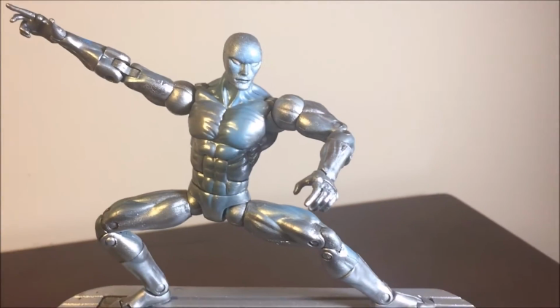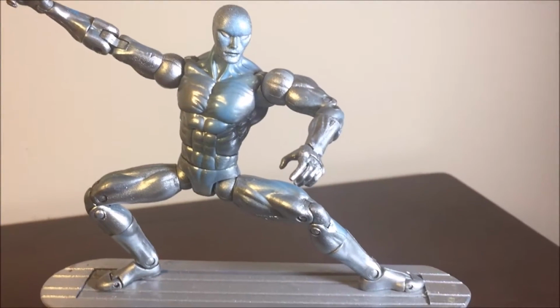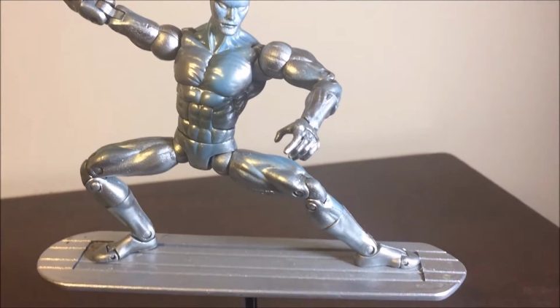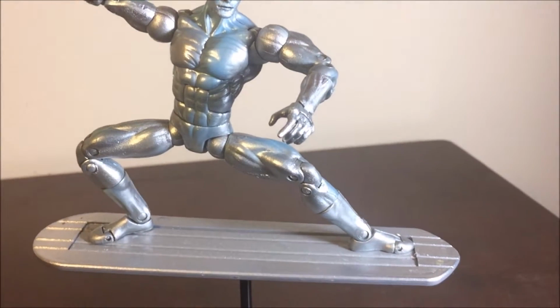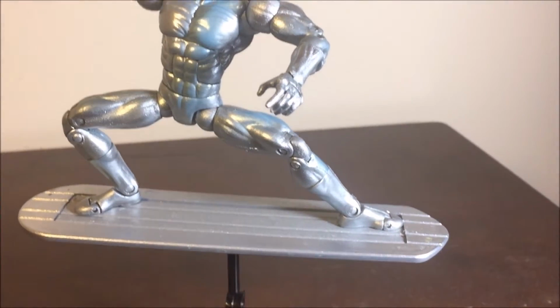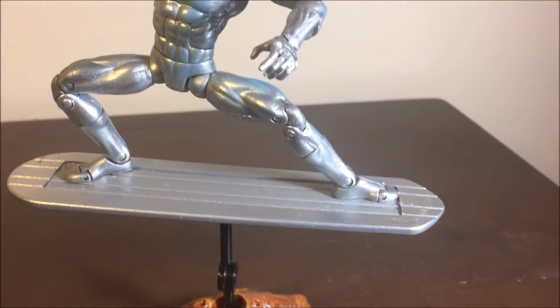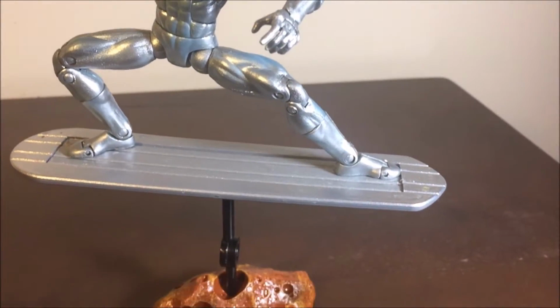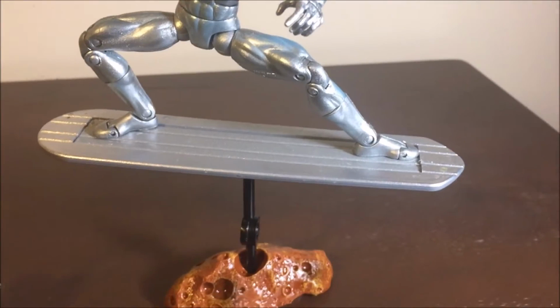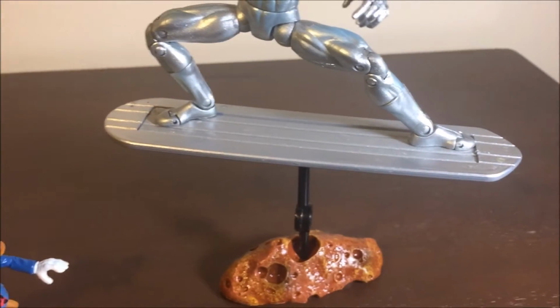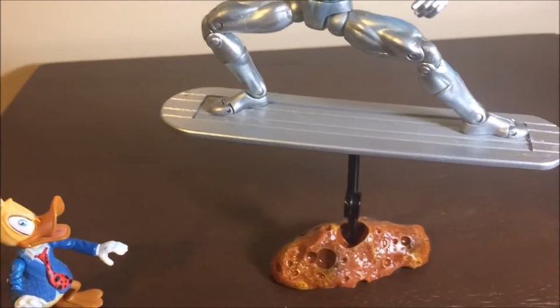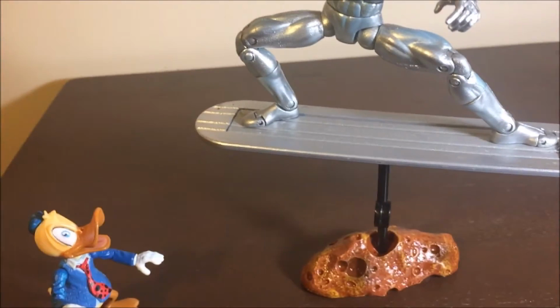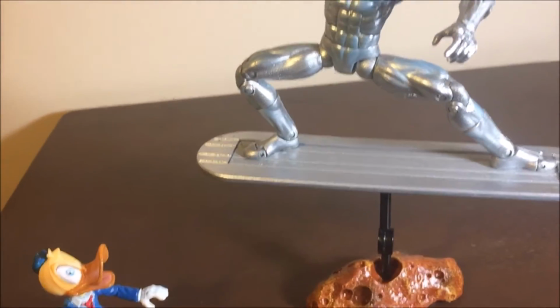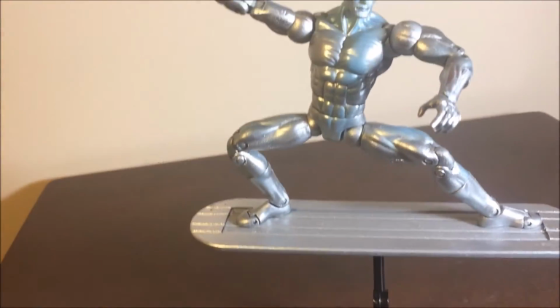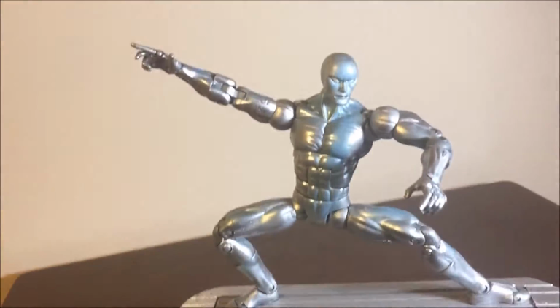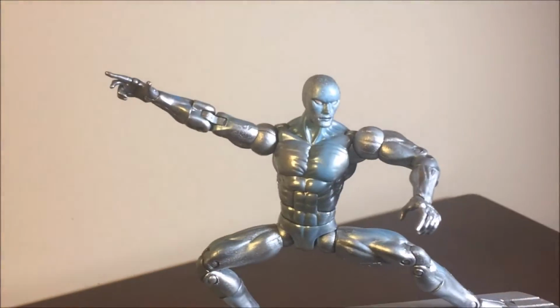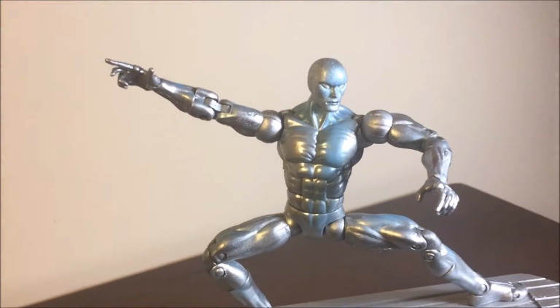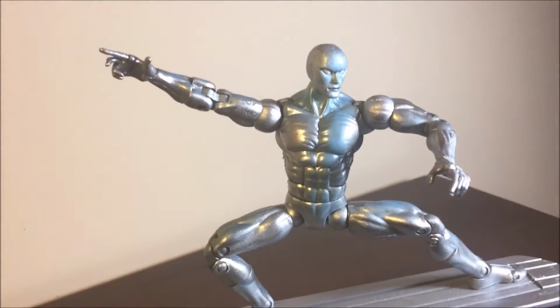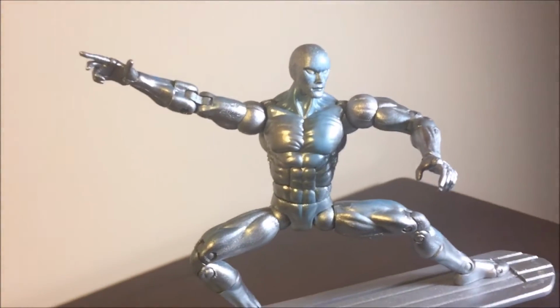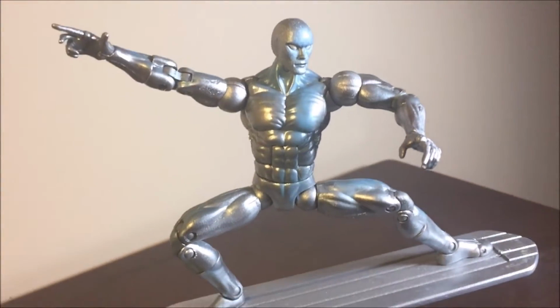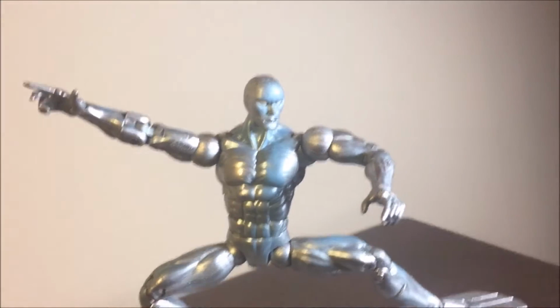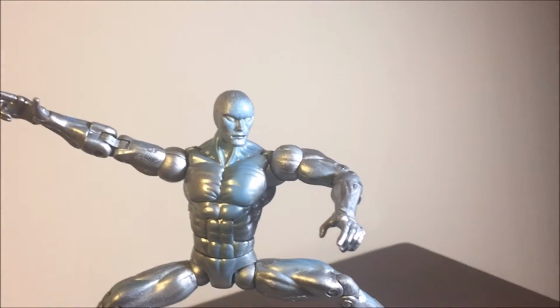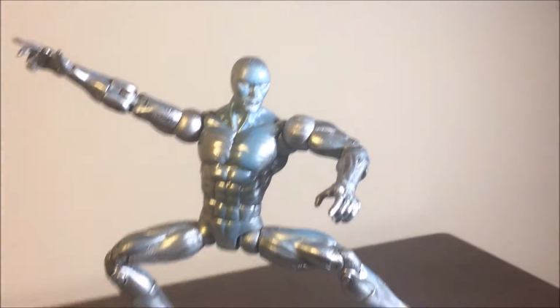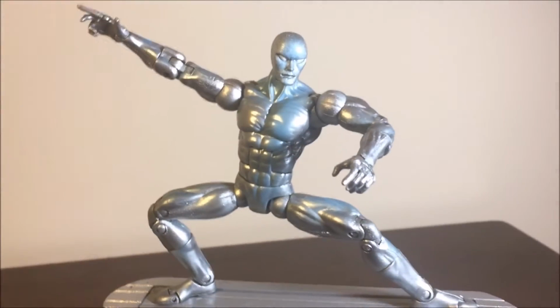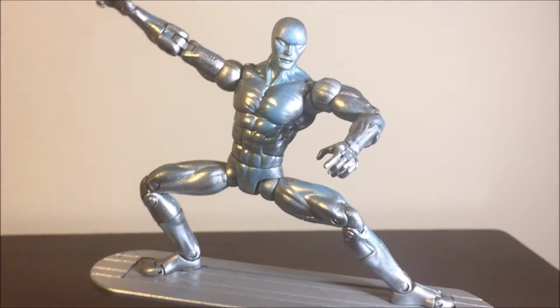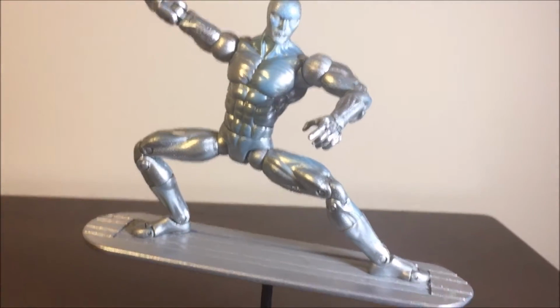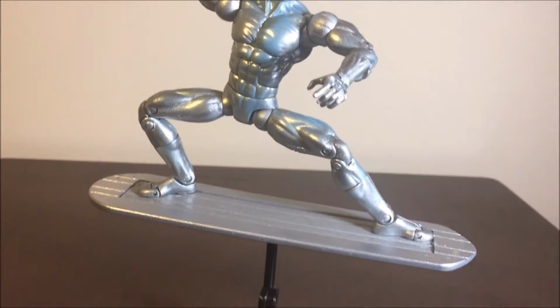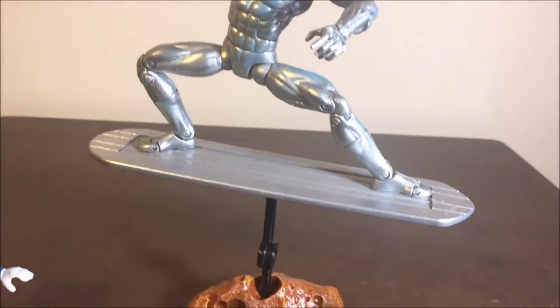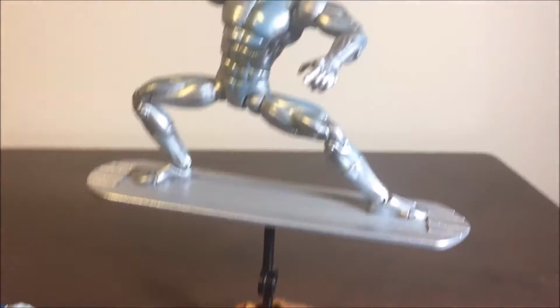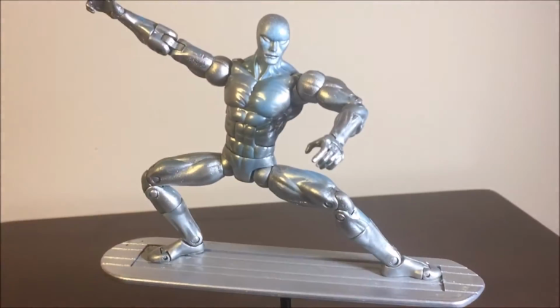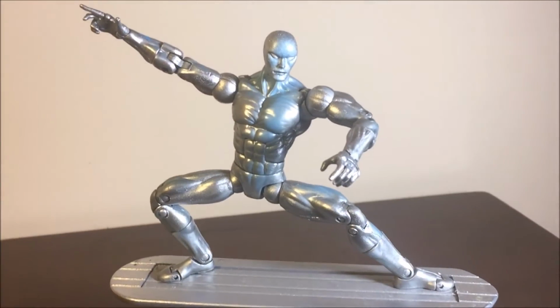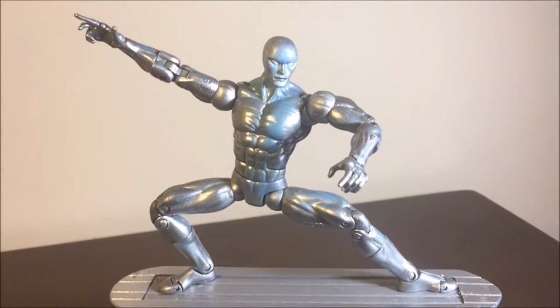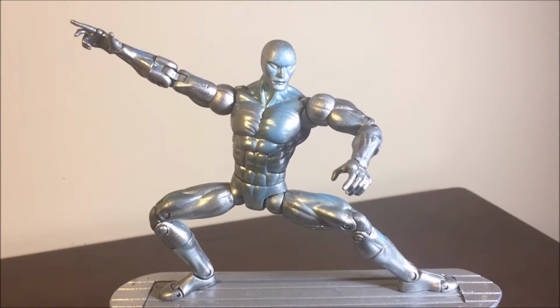Okay, you guys, this has been my review of the Silver Surfer Toy Biz Legends. I do love it; I love the base, and we even get the treat of Howard the Duck — very nice figure. If you get a chance I would pick it up. This has been a review by Caleb Craig — I'll see you guys in future videos, bye!